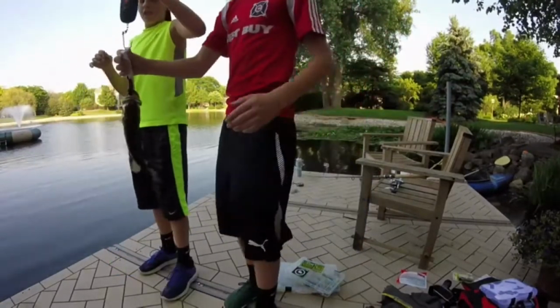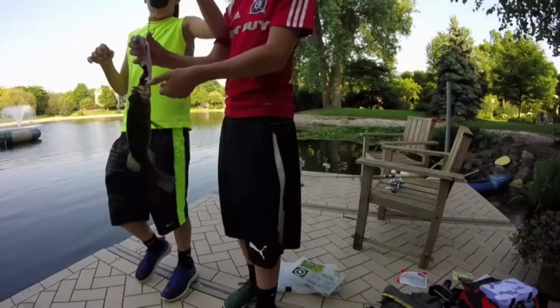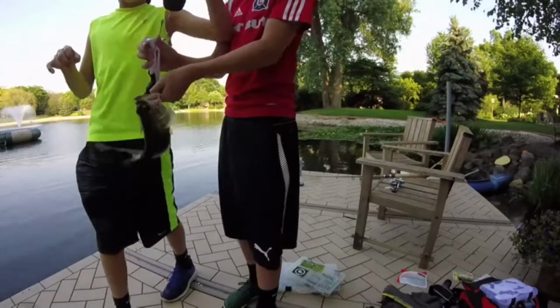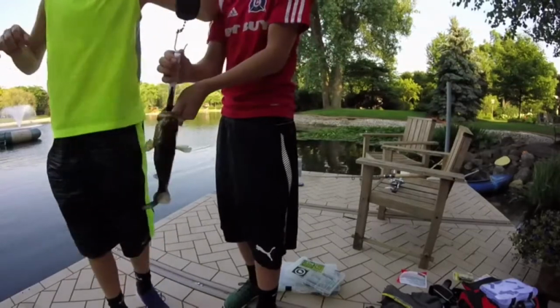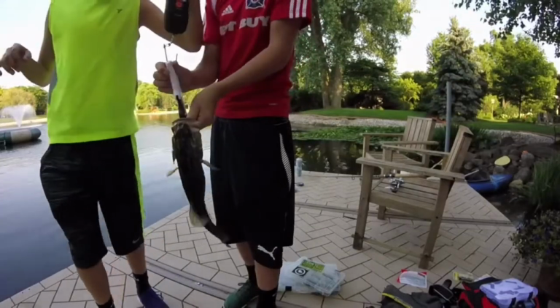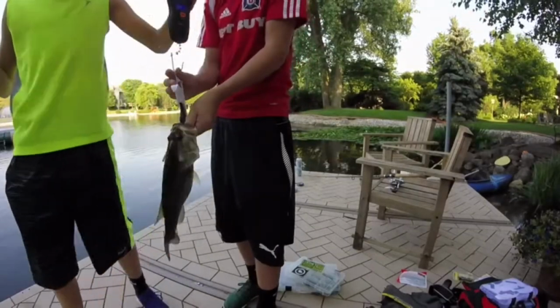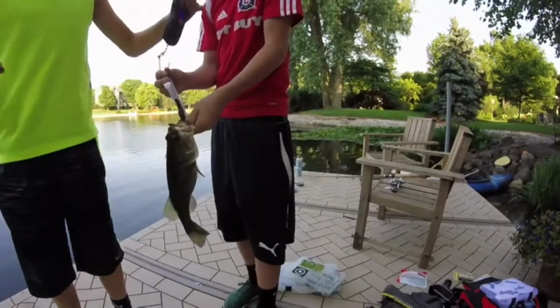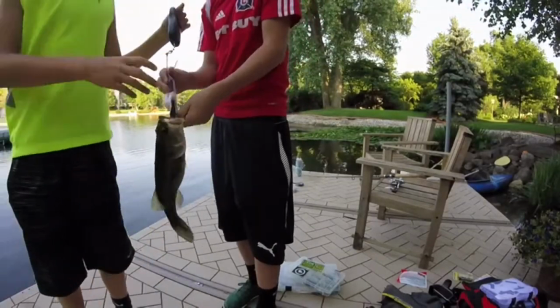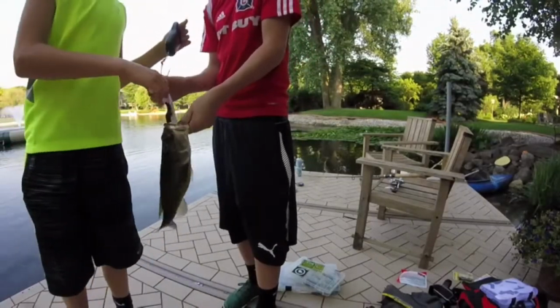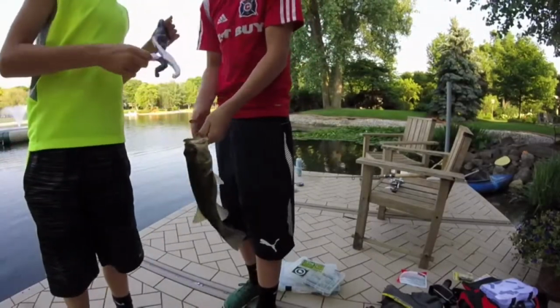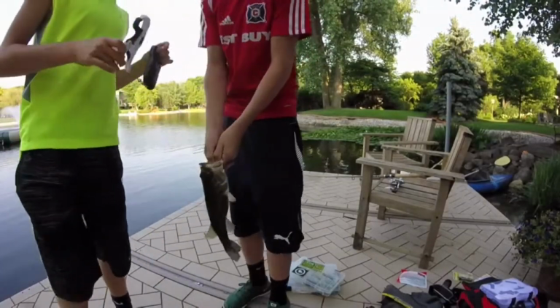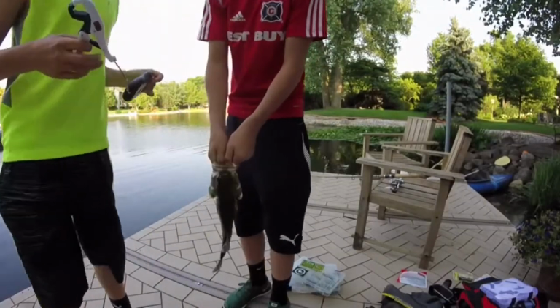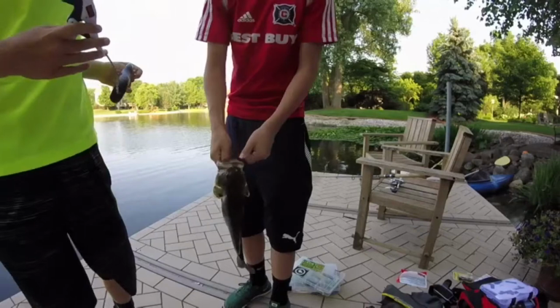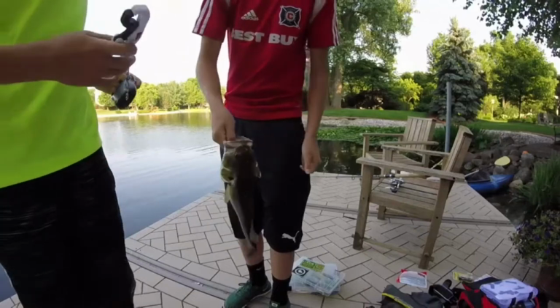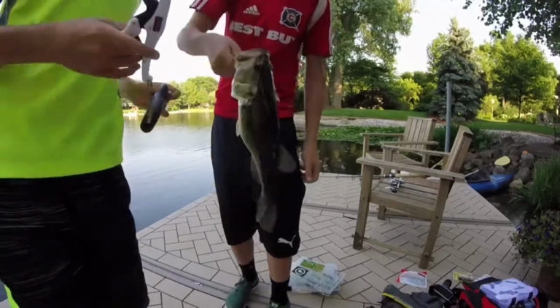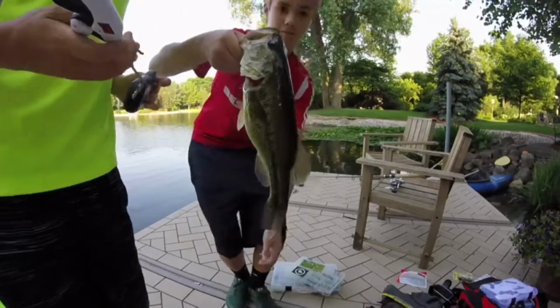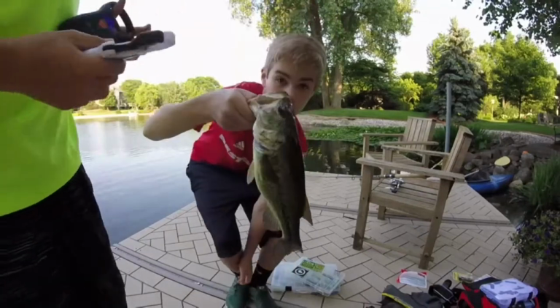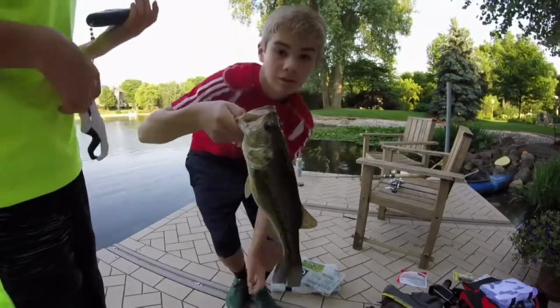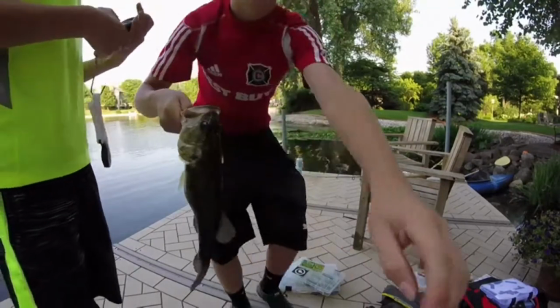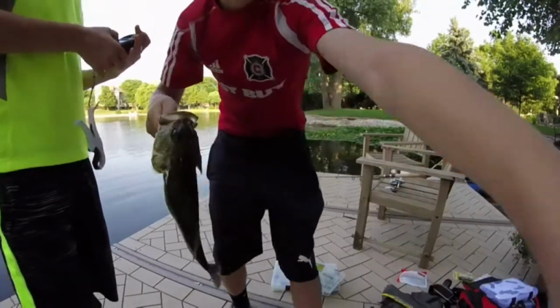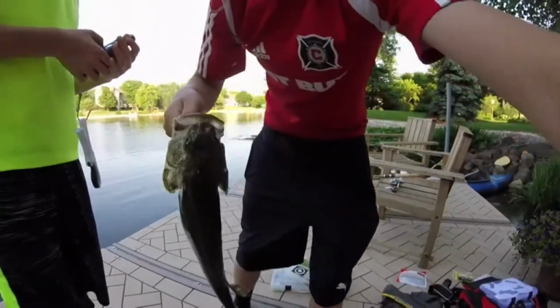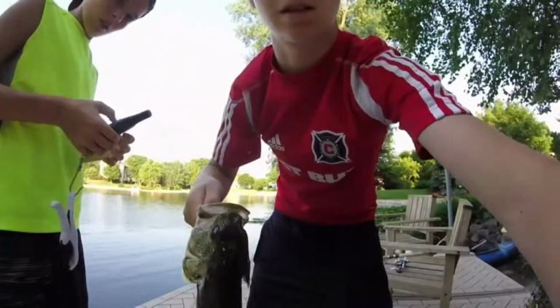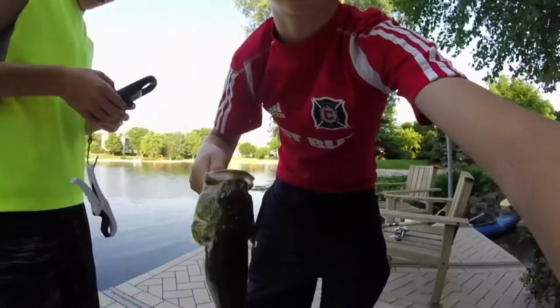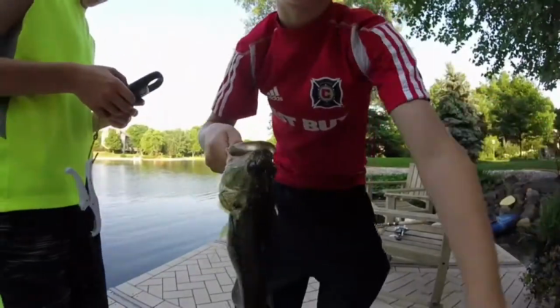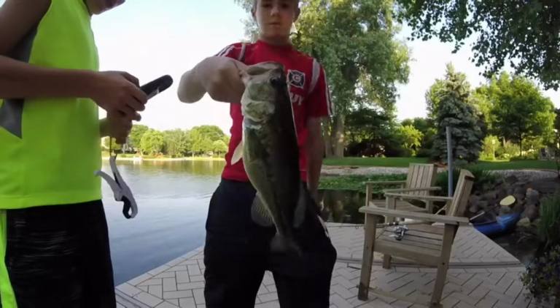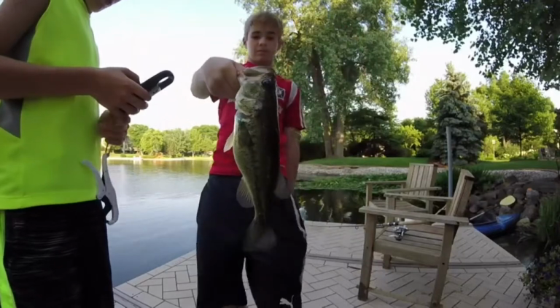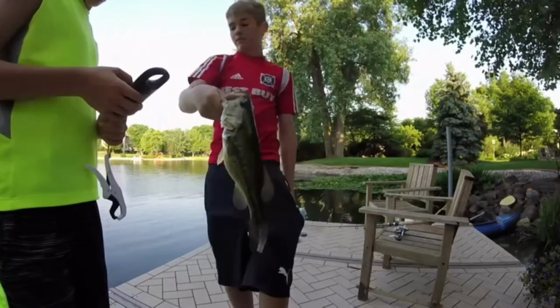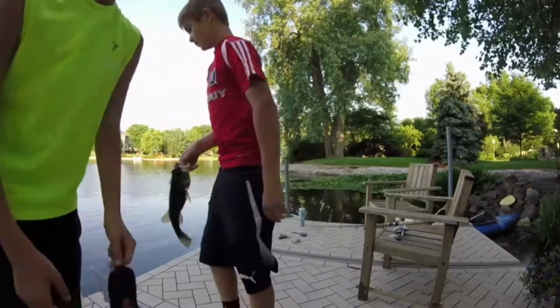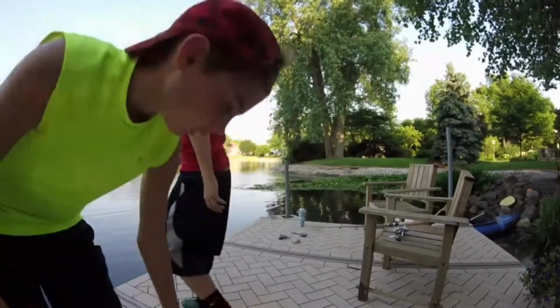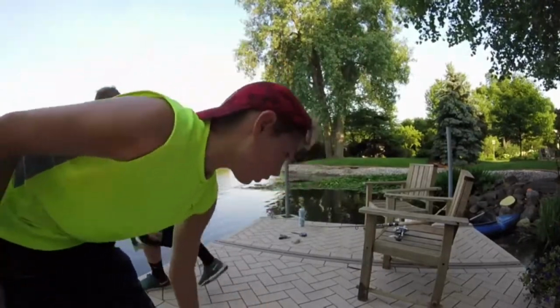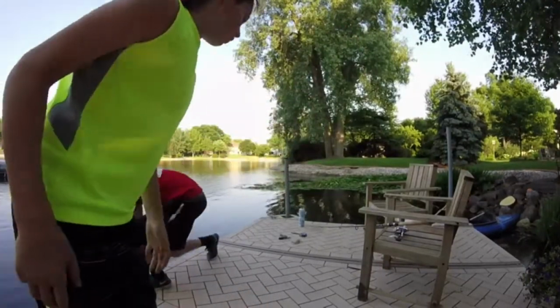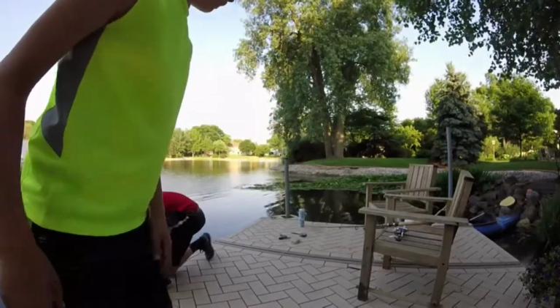Jesus Christ. Nick's up seven ounces — I have 14, he has one five. Alright, I'll start — I'm going to start the timer.